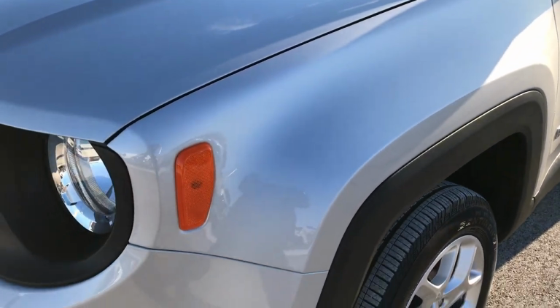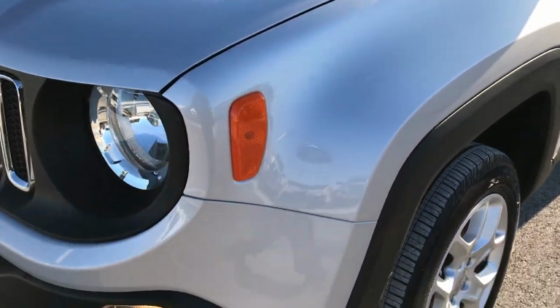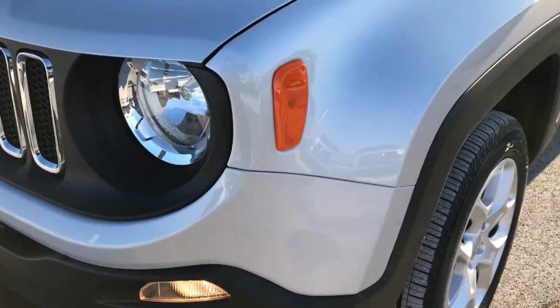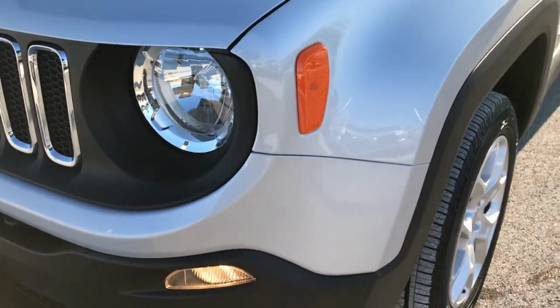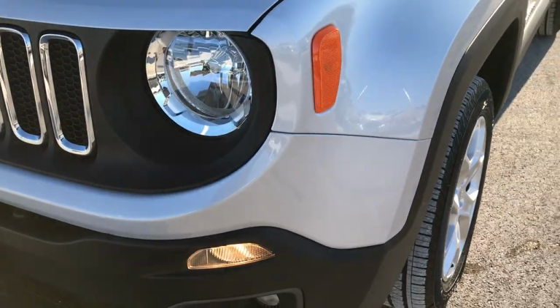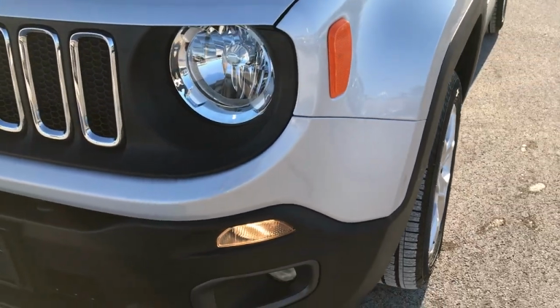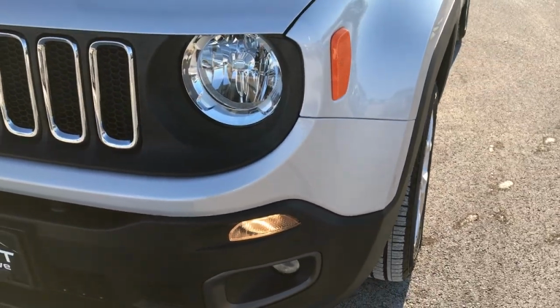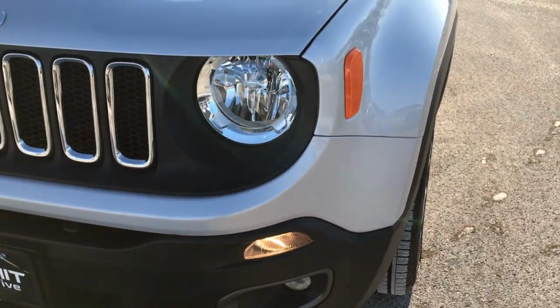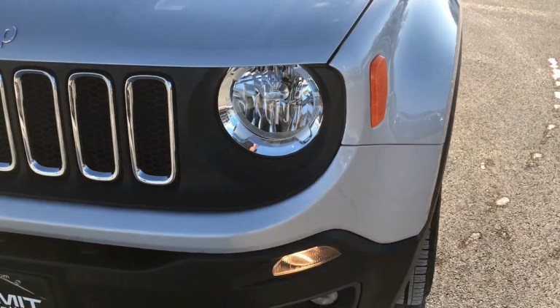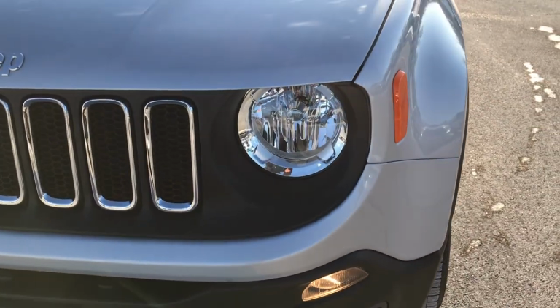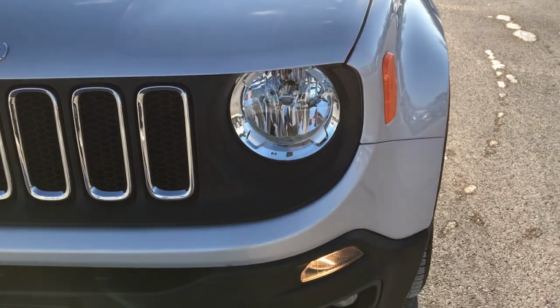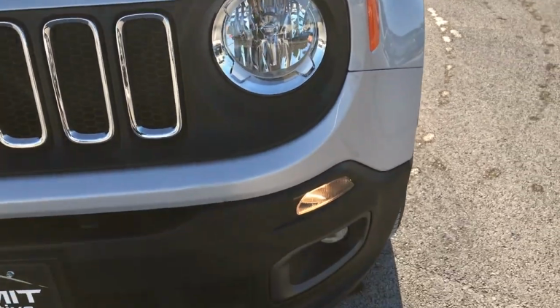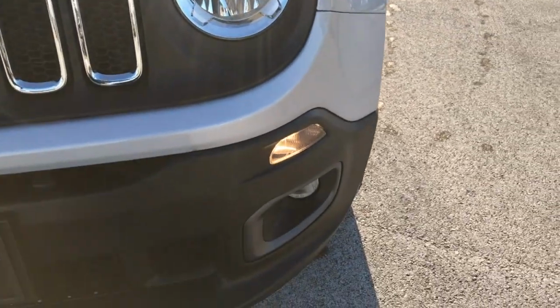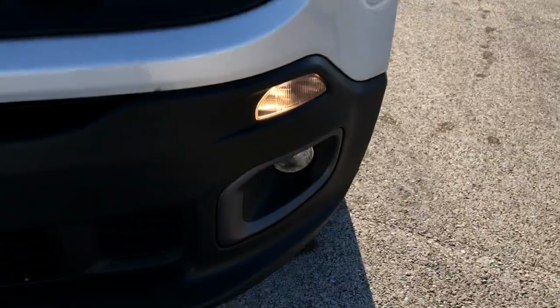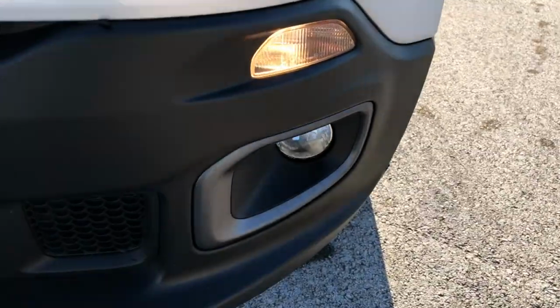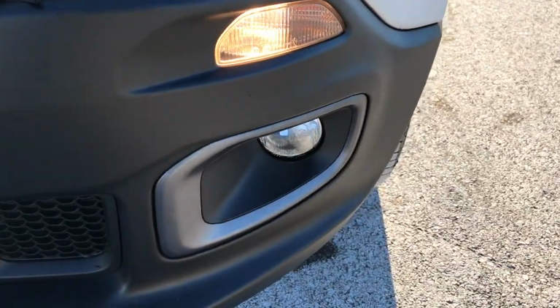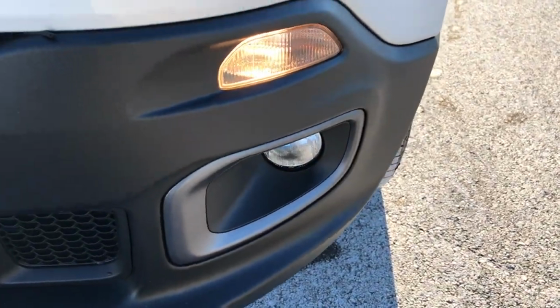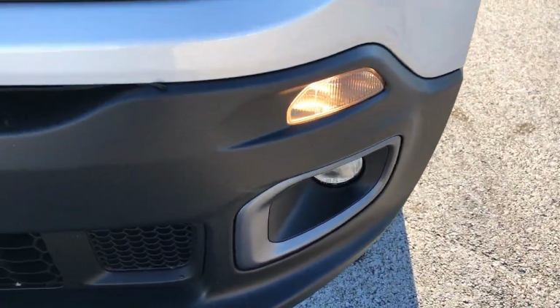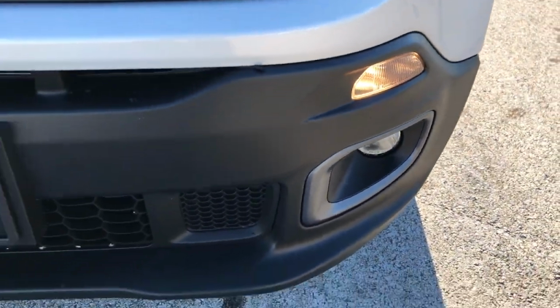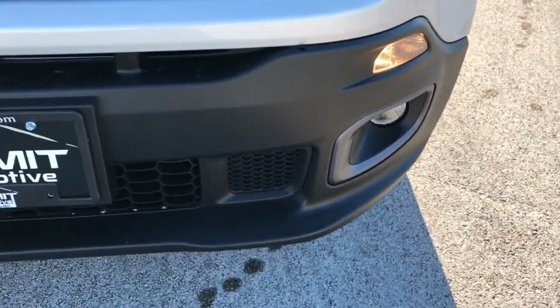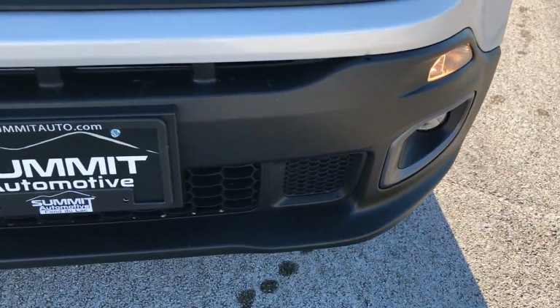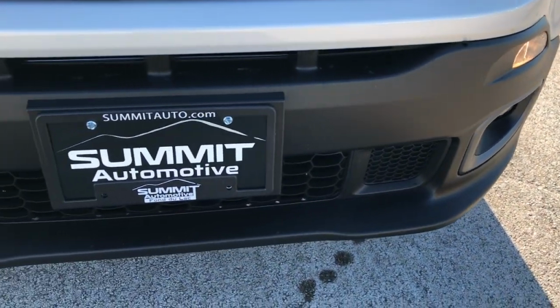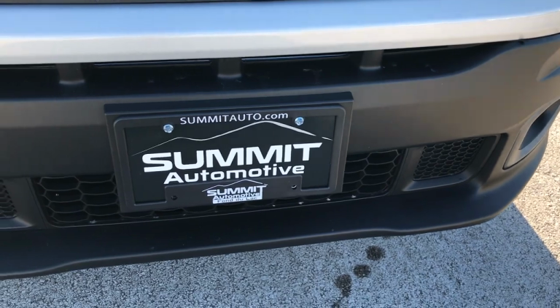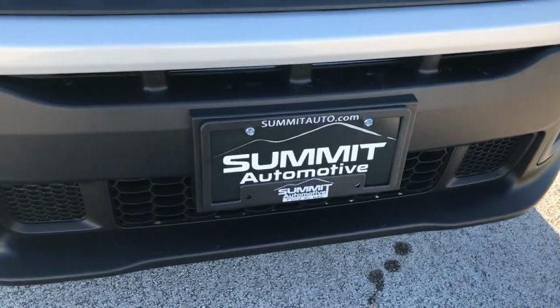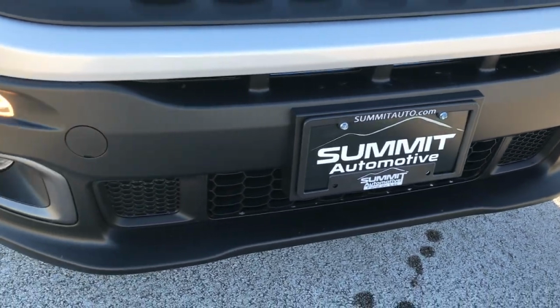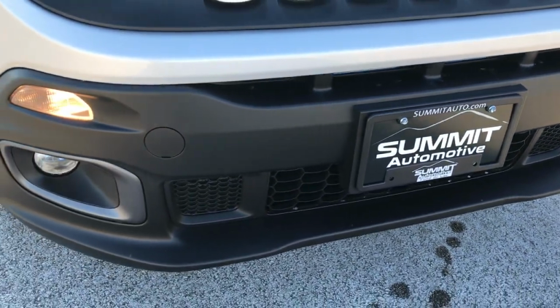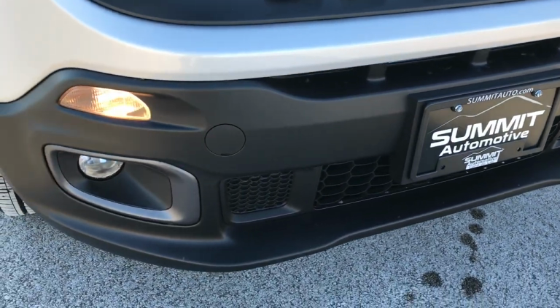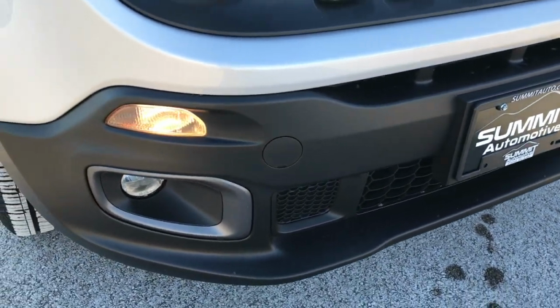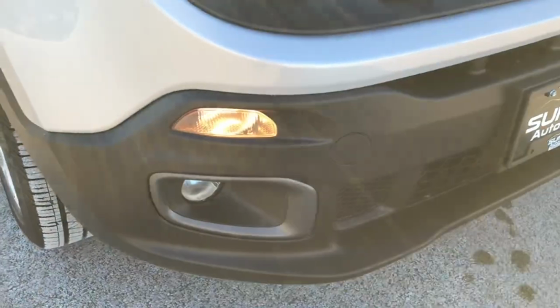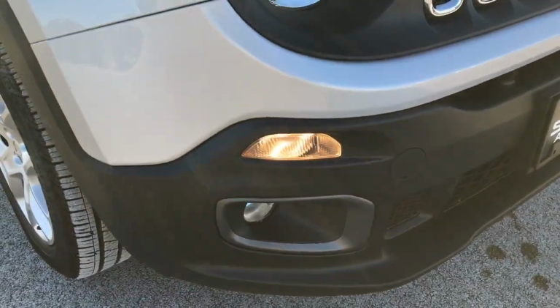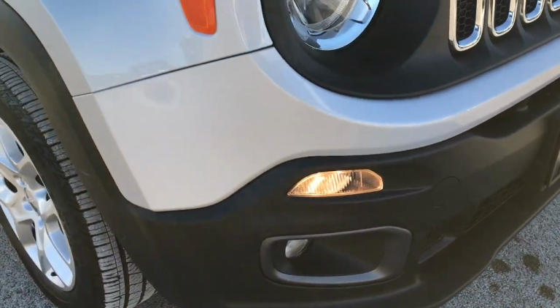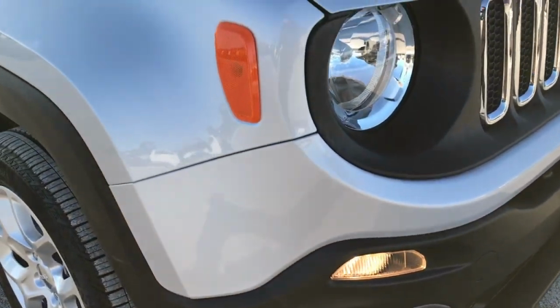Glacier Silver Metallic is the color. You can see it has the factory fog lights. Front bumper is absolutely perfect — no dents, dings, cracks, or scuffs on it.